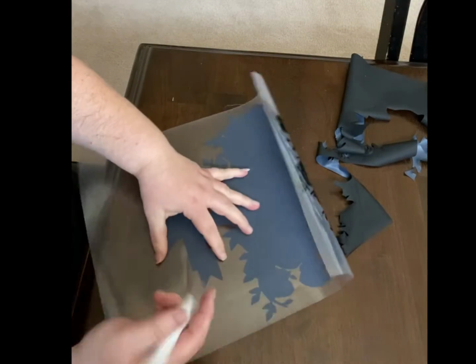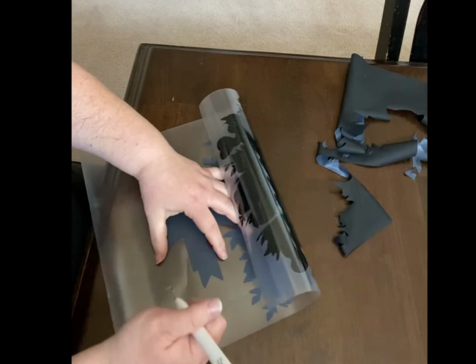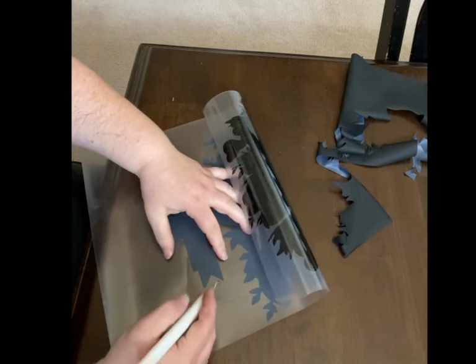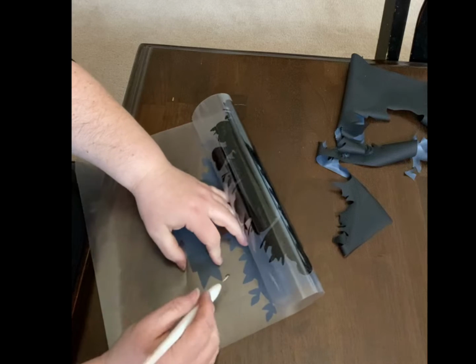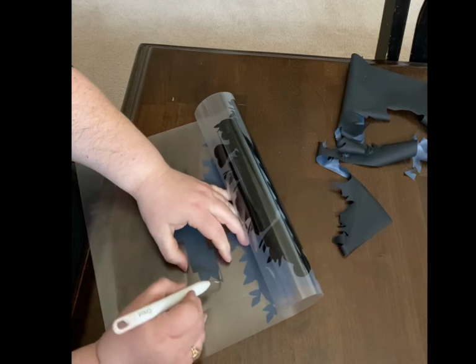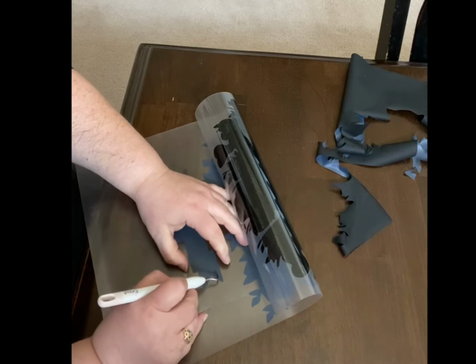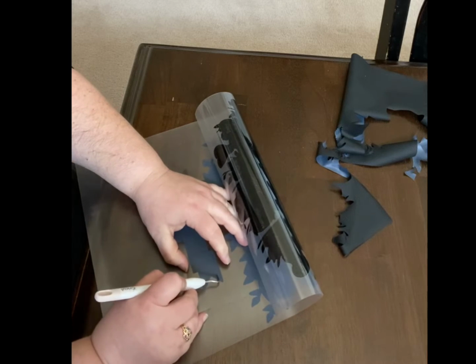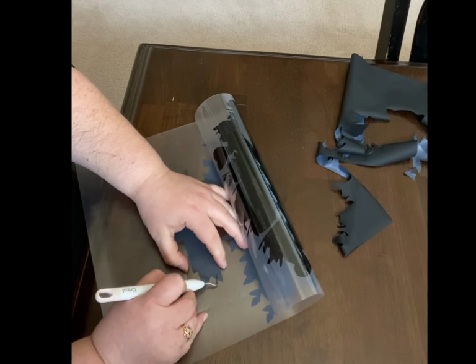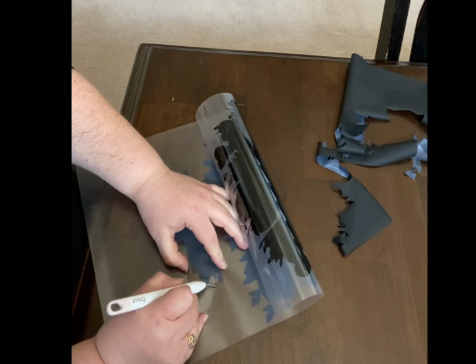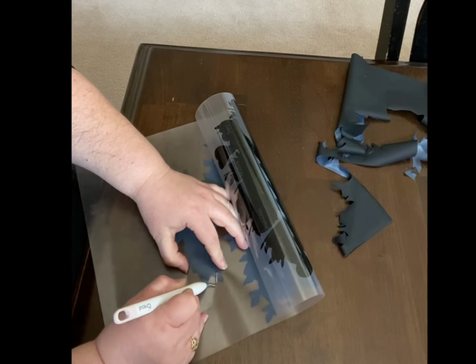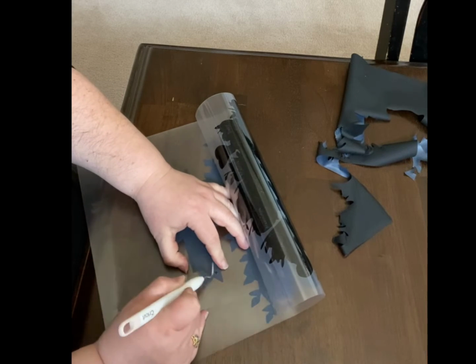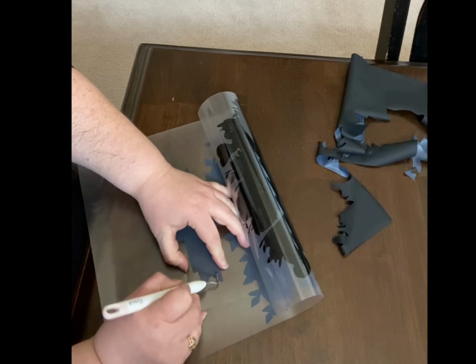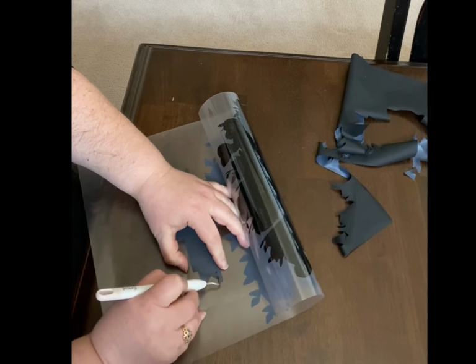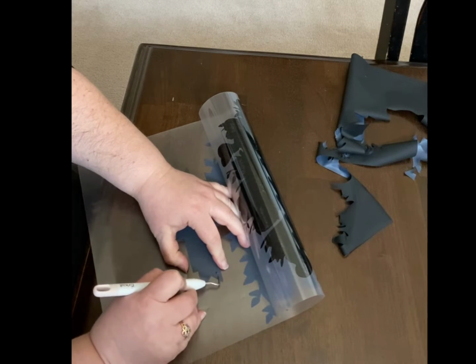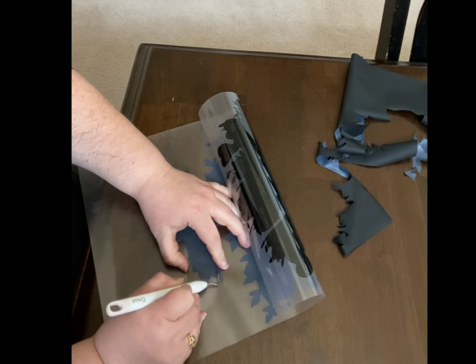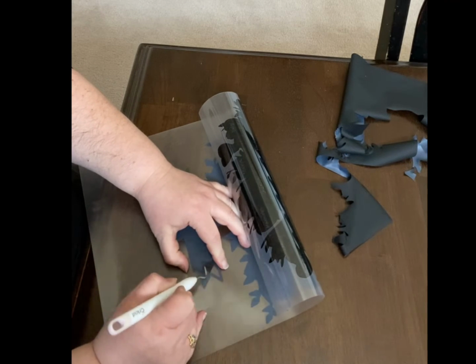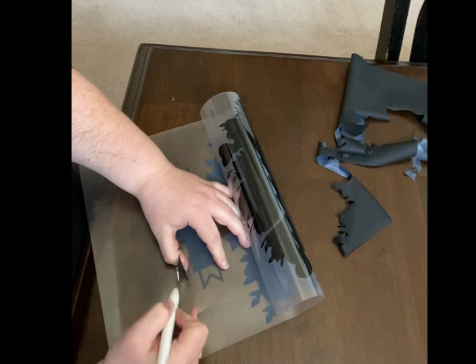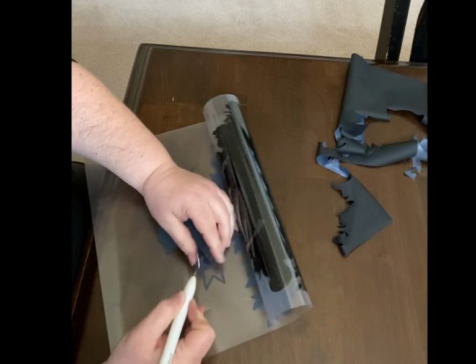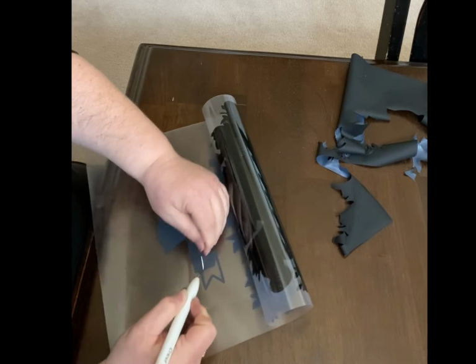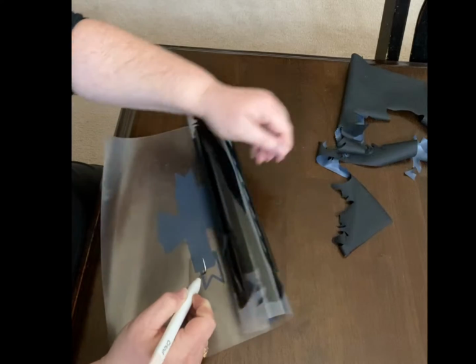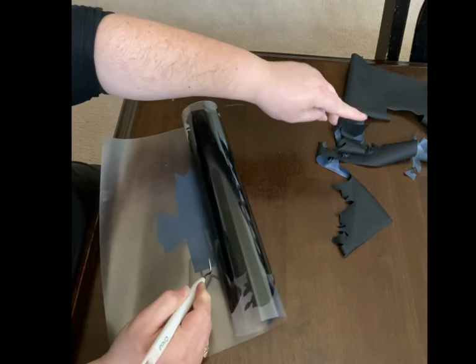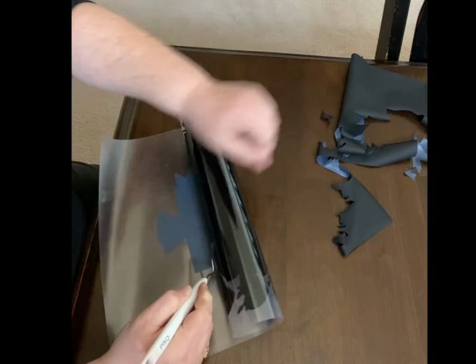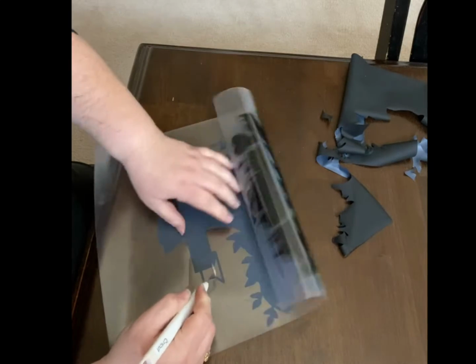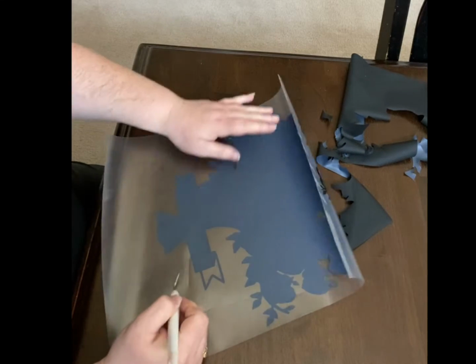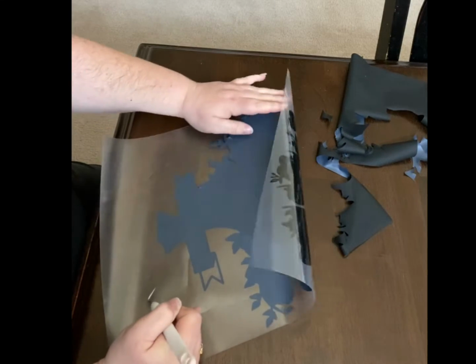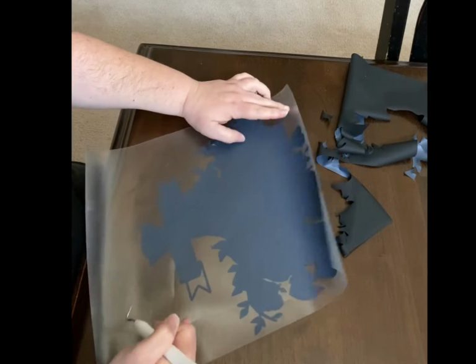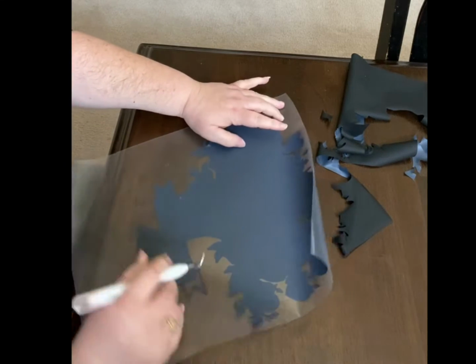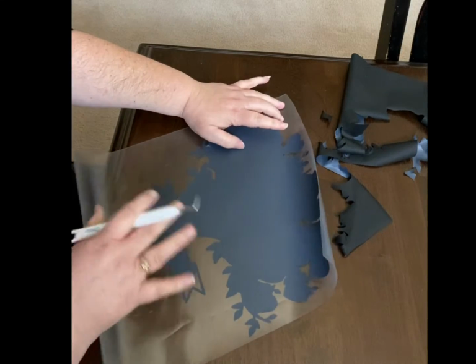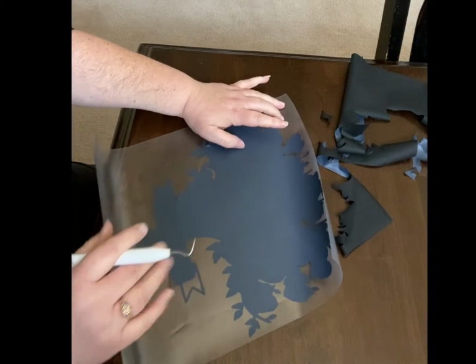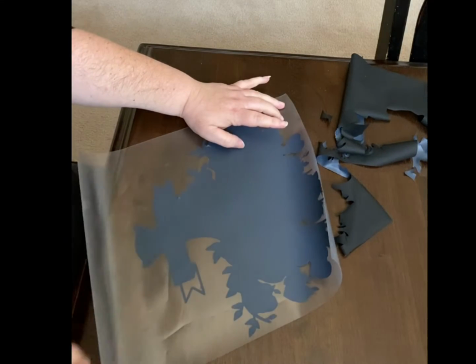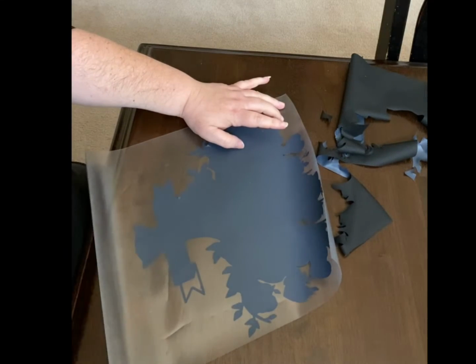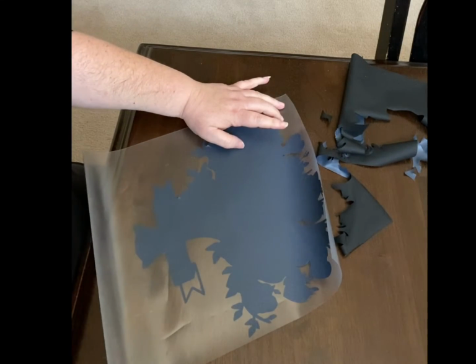You're going to want to go in and remove all the little pieces that didn't come off with the big piece. I'll do this, and then we'll be right back.